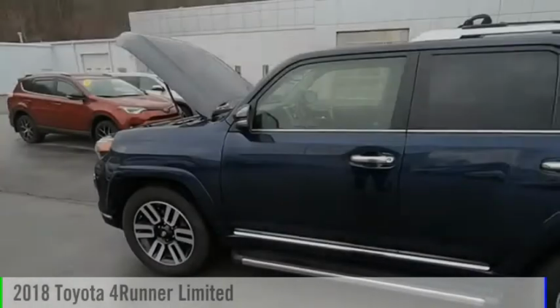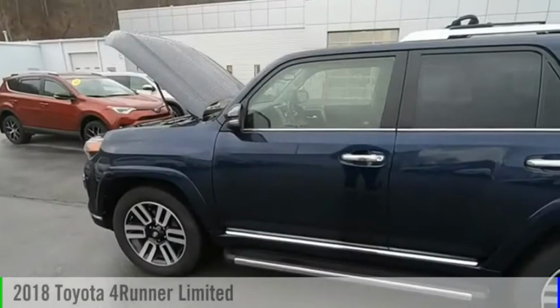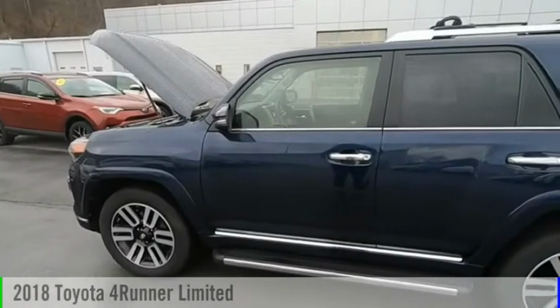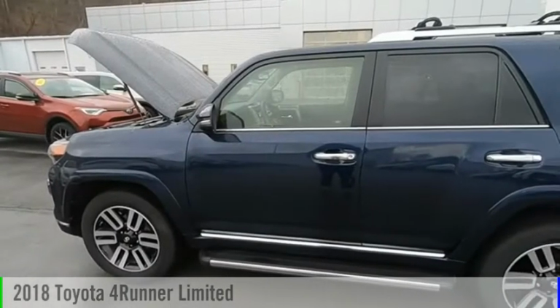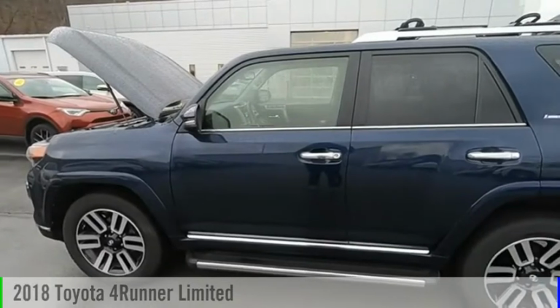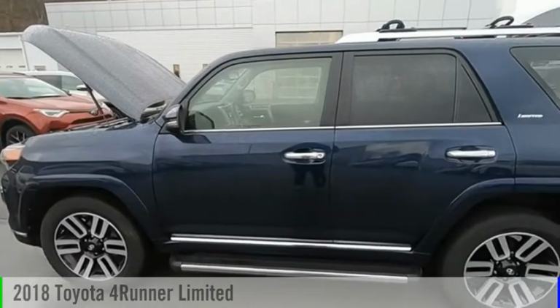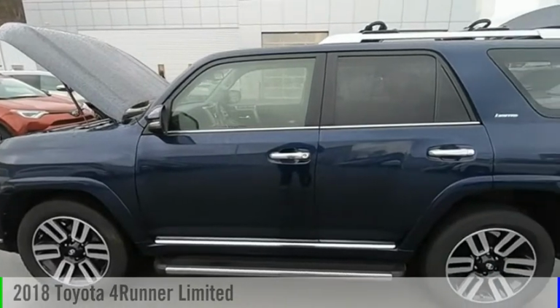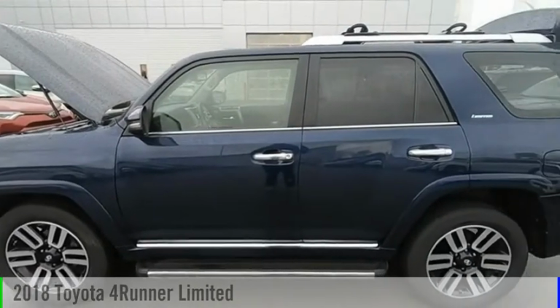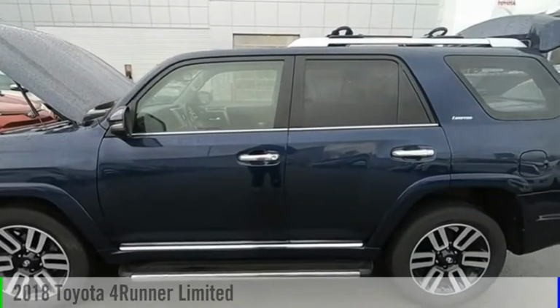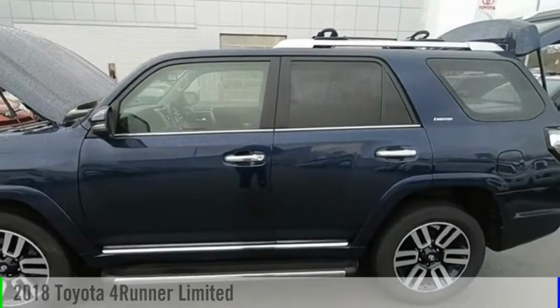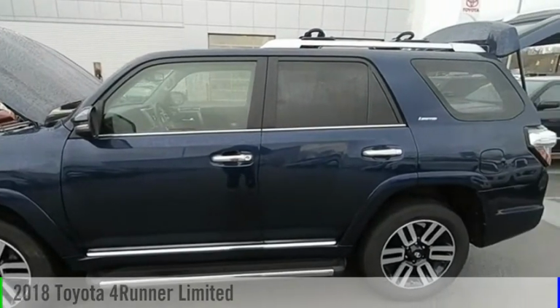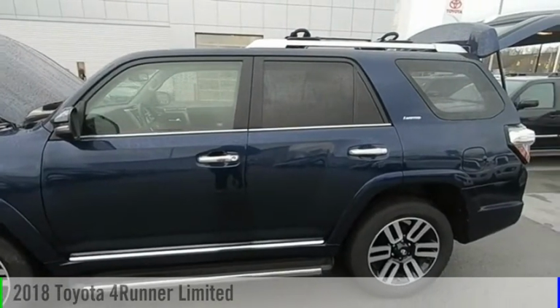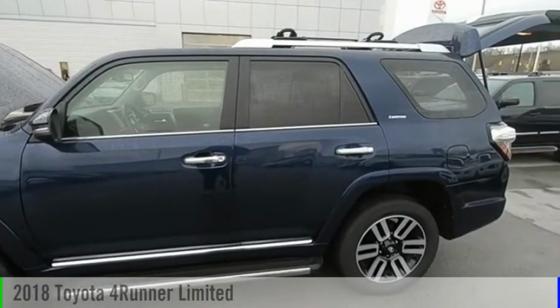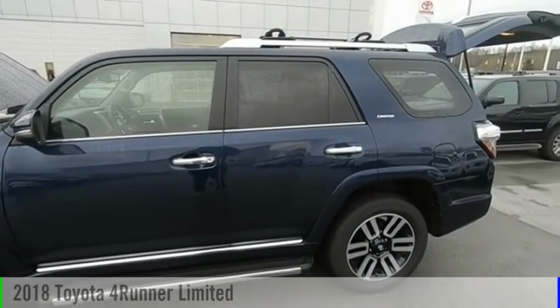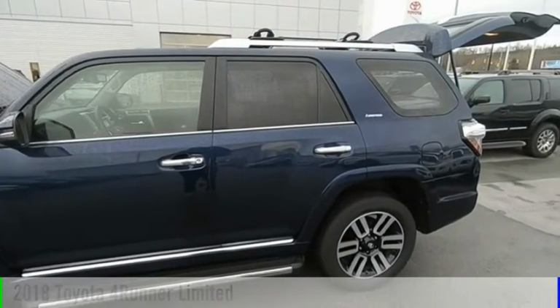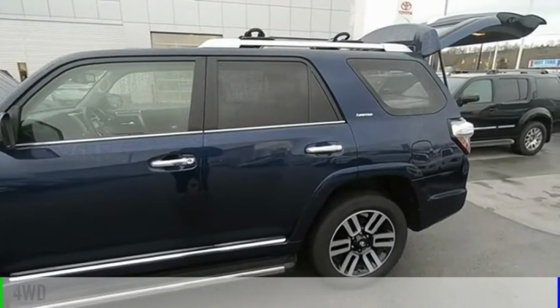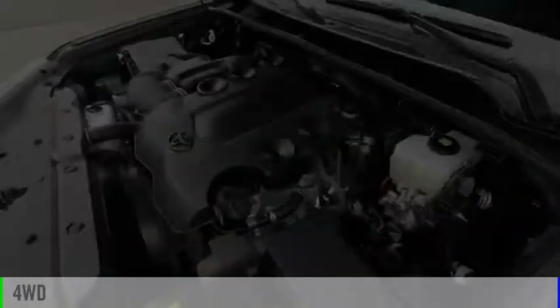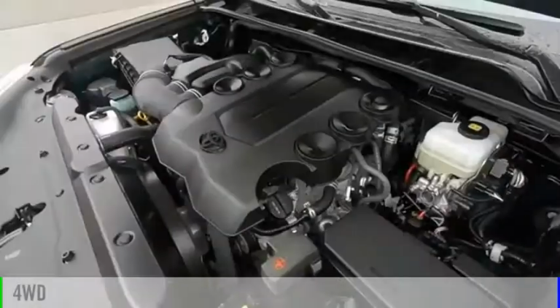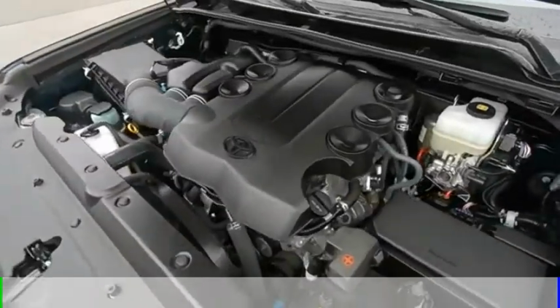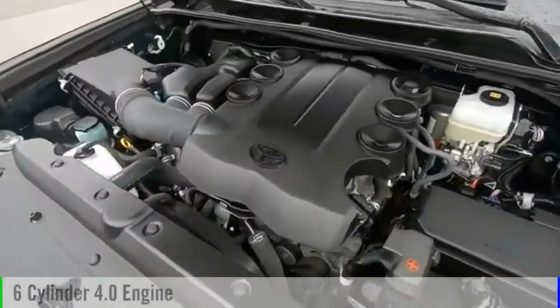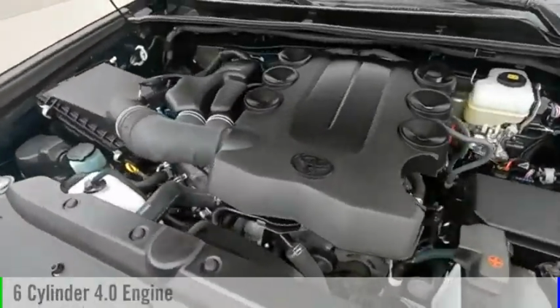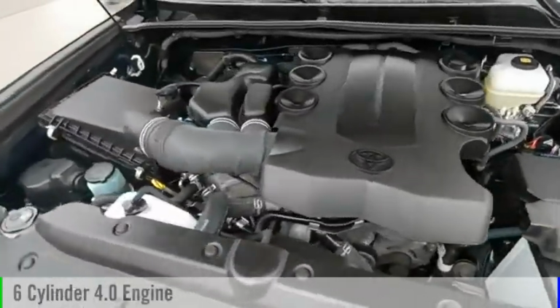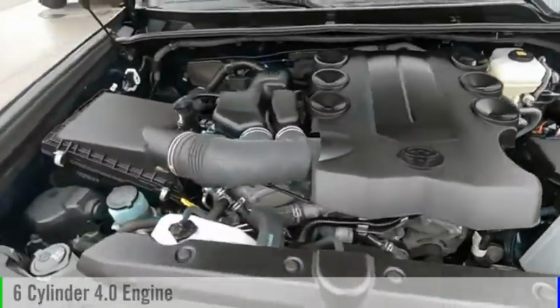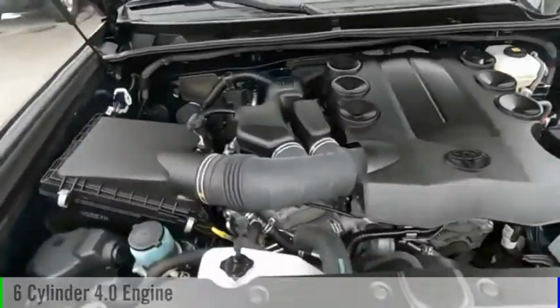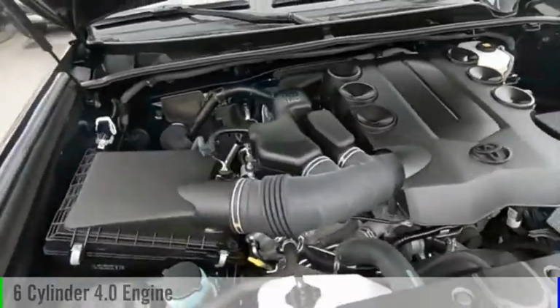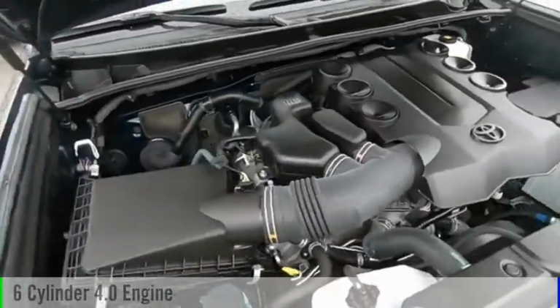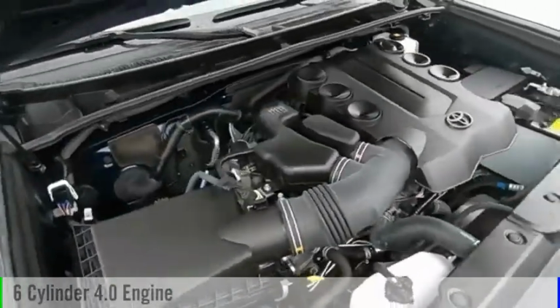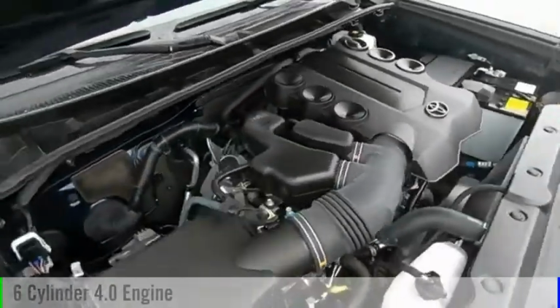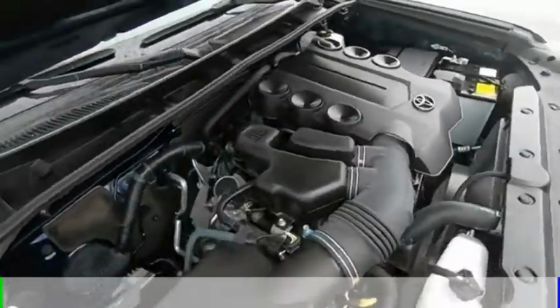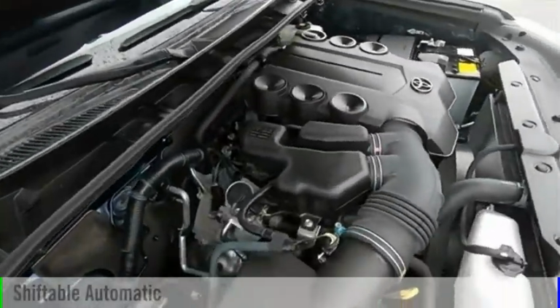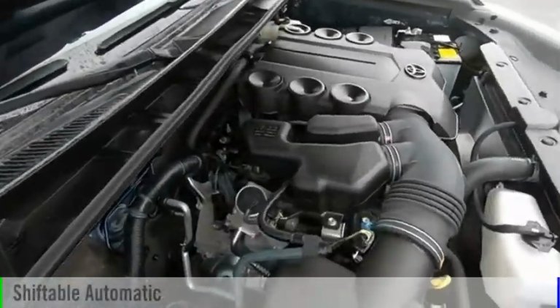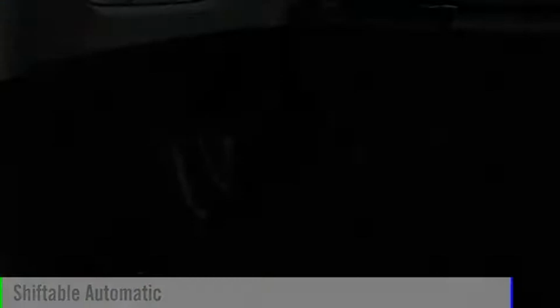You are going to love the 2018 4Runner. This vehicle is powered by a four-wheel drive, six-cylinder, 4.0-liter engine, and comes with an automatic transmission.